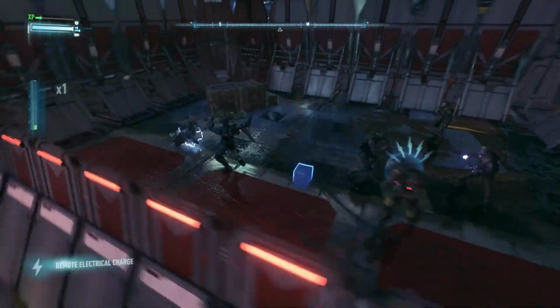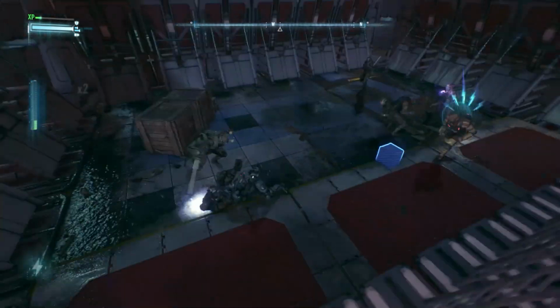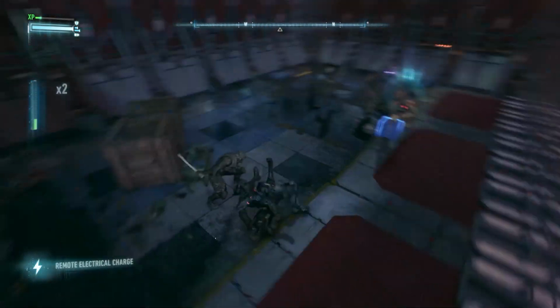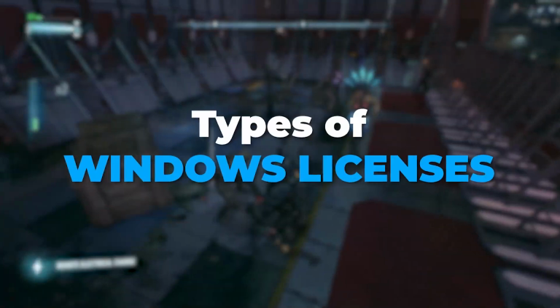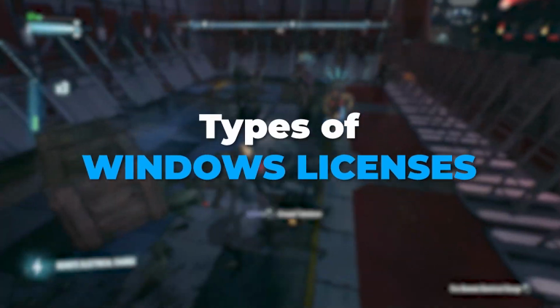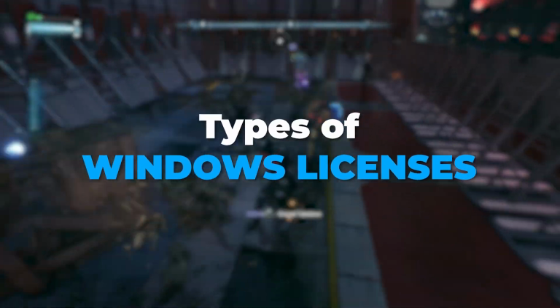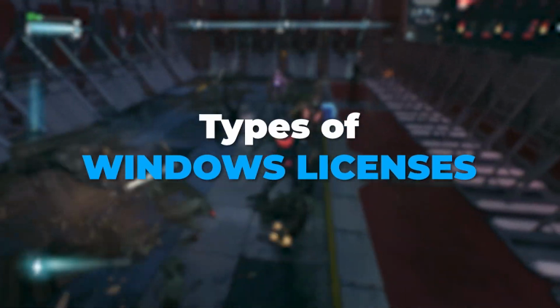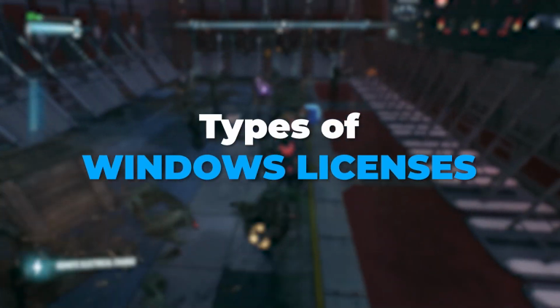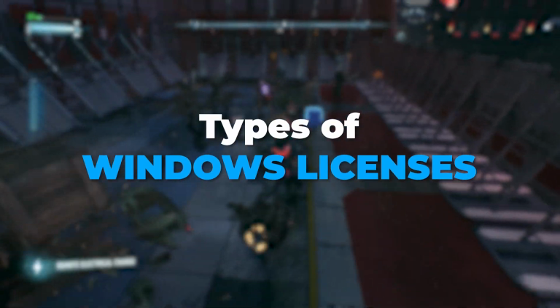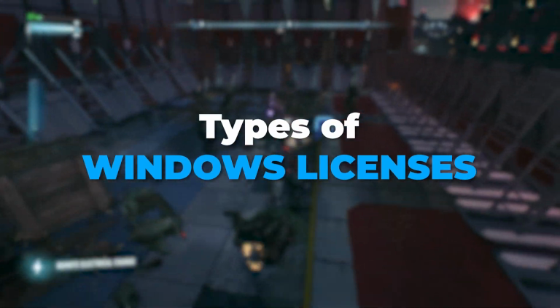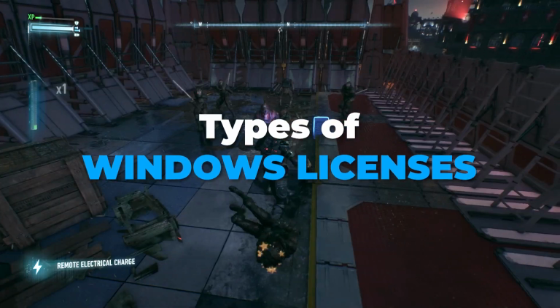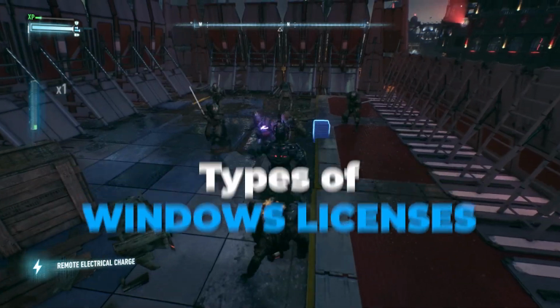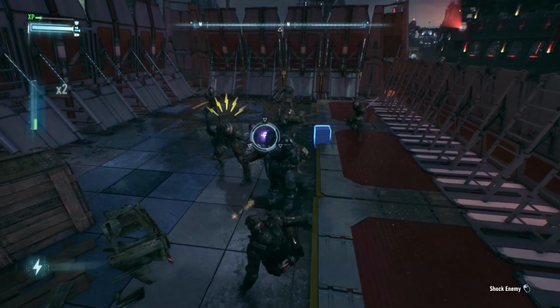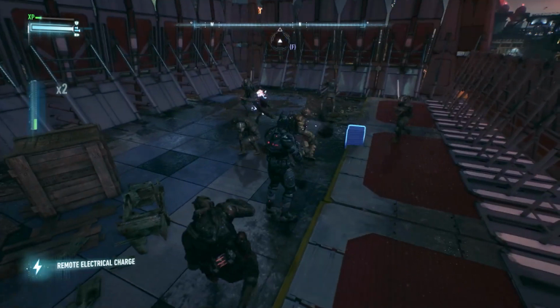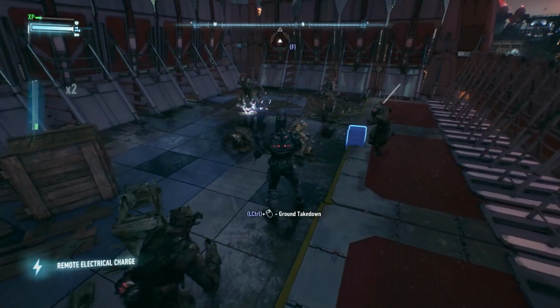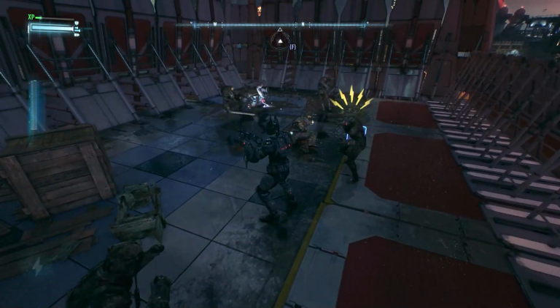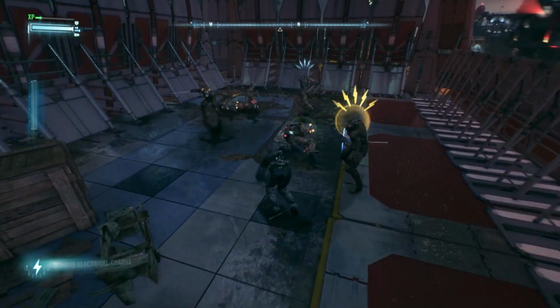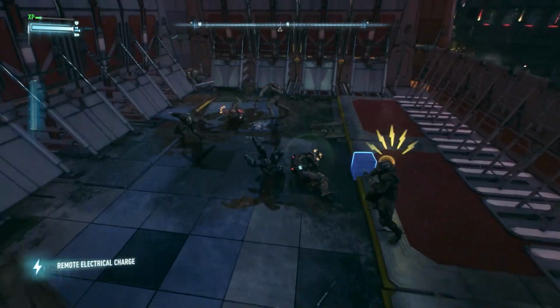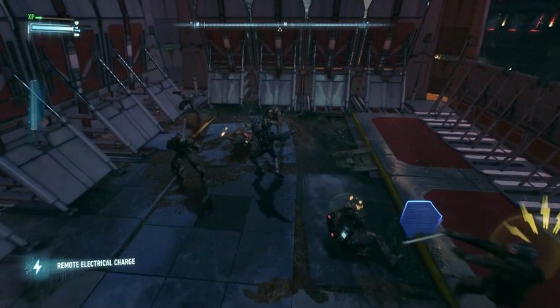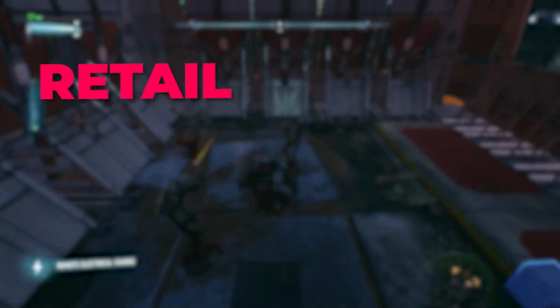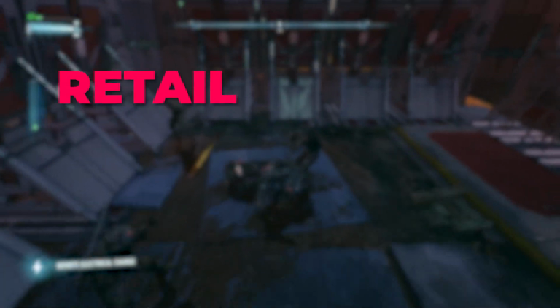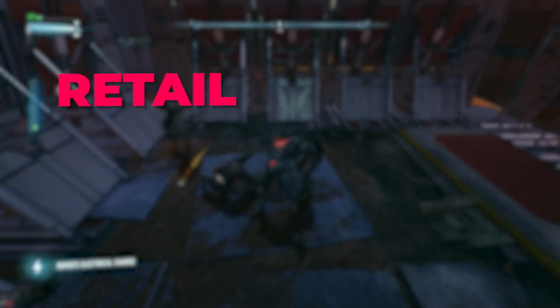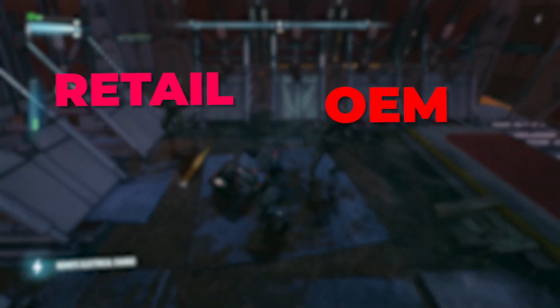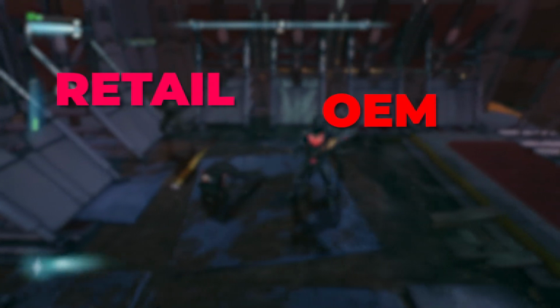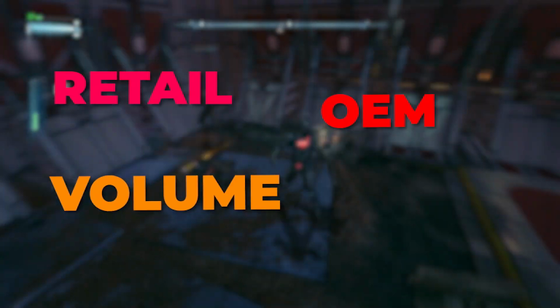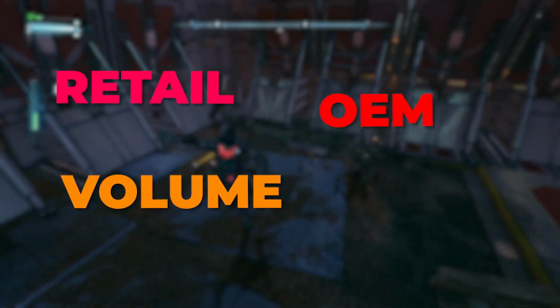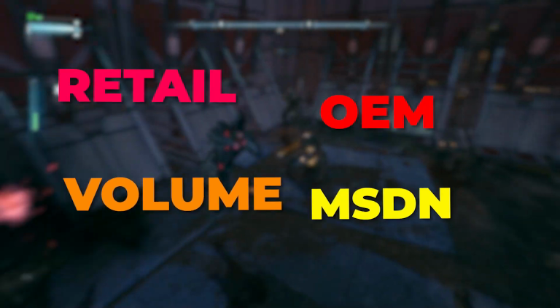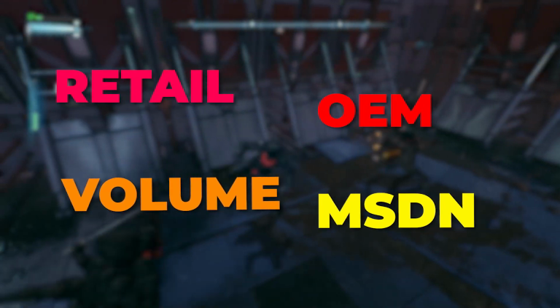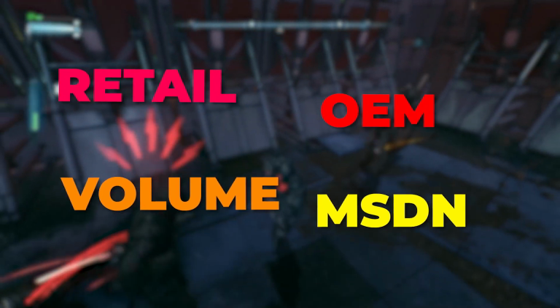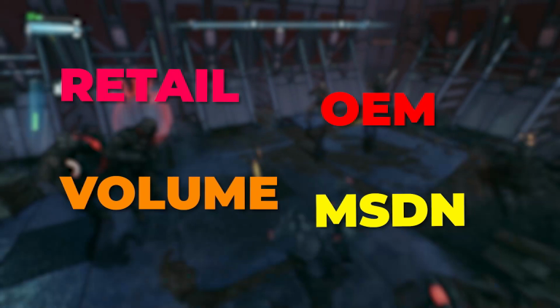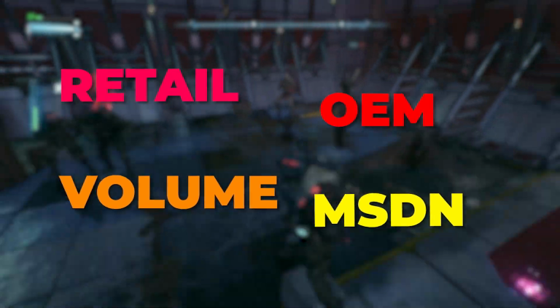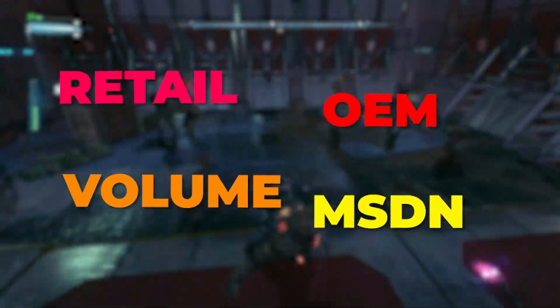And now let me tell you about types of Windows licenses. There are various types of Windows licenses like retail, OEM, volume, and MSD and subscription keys.